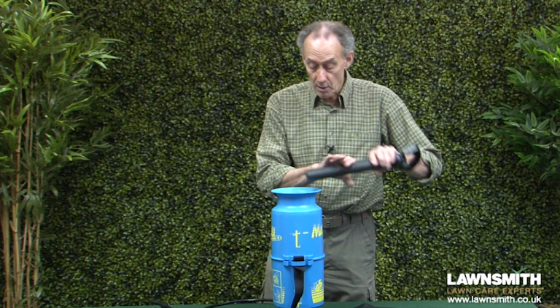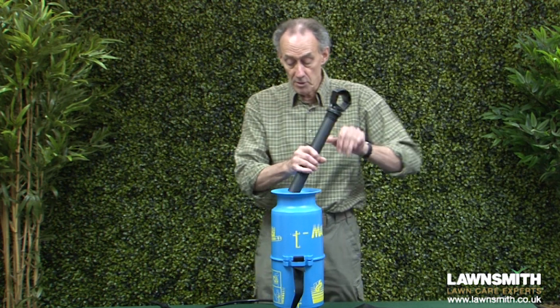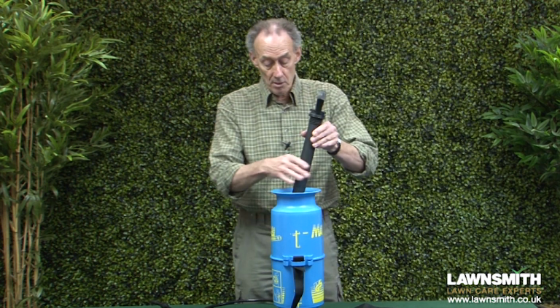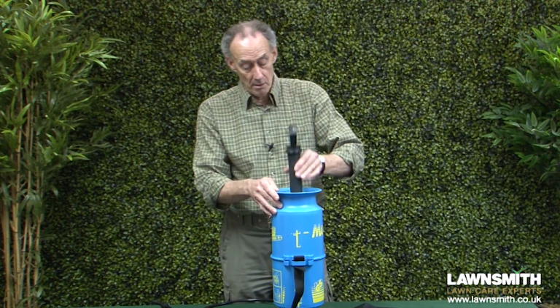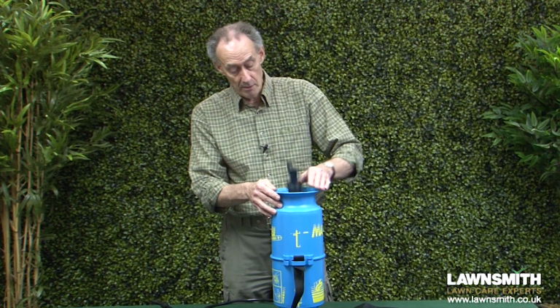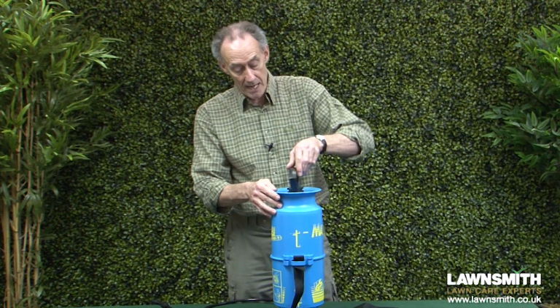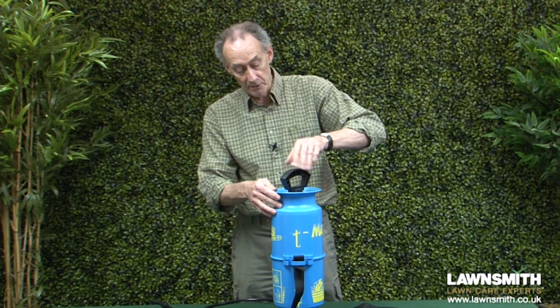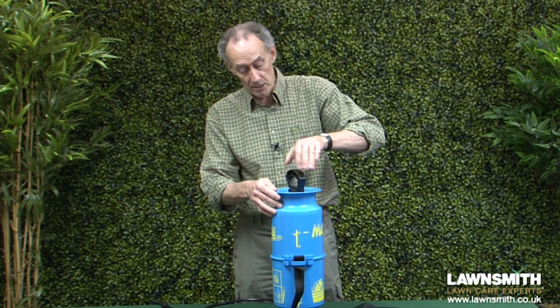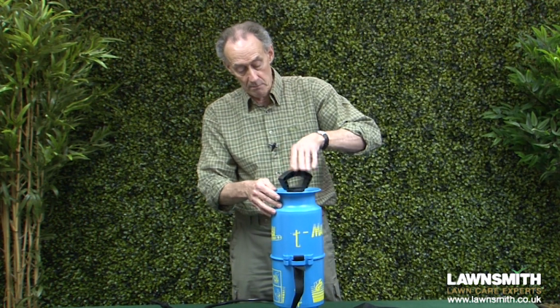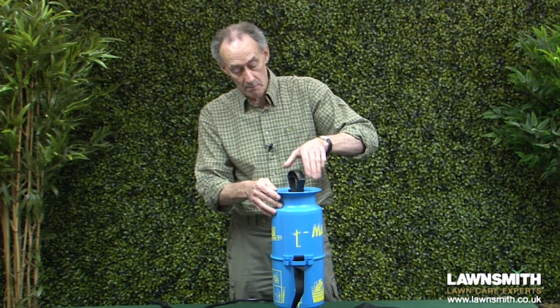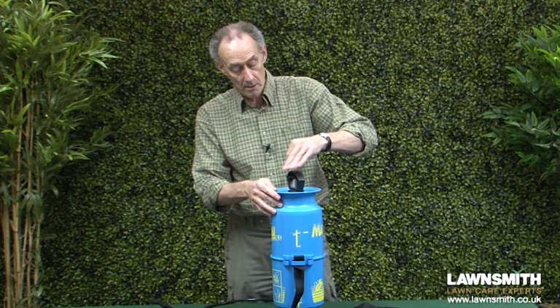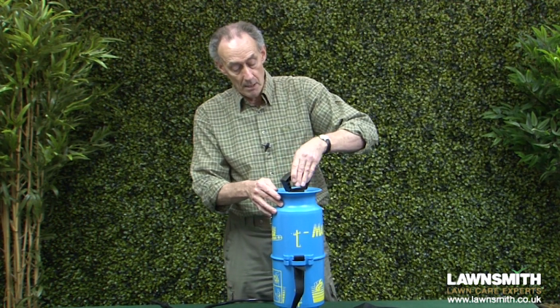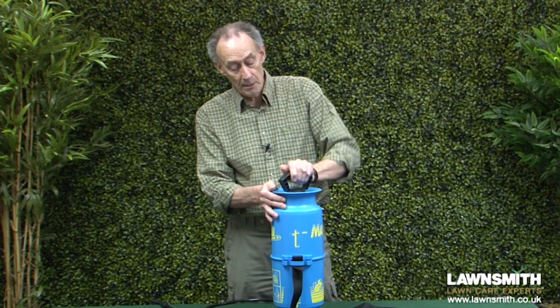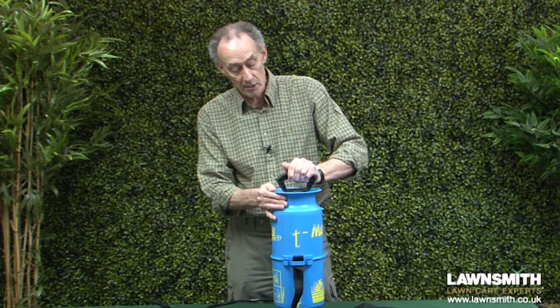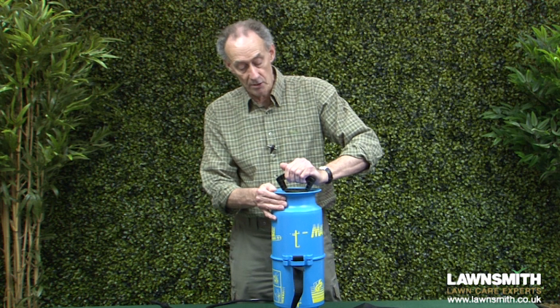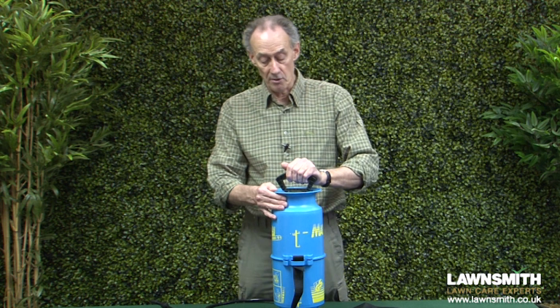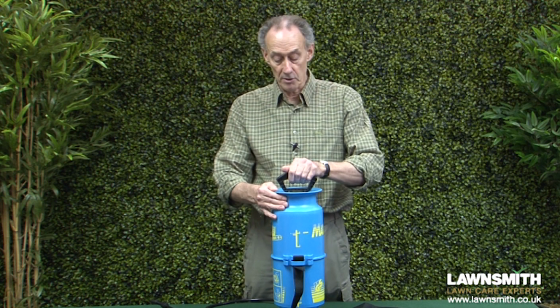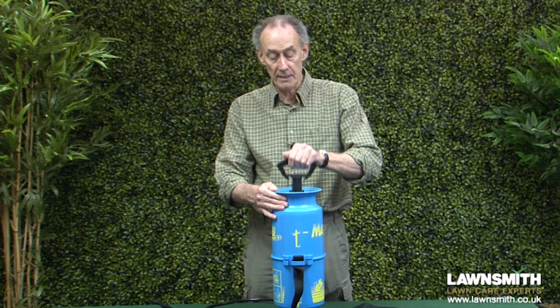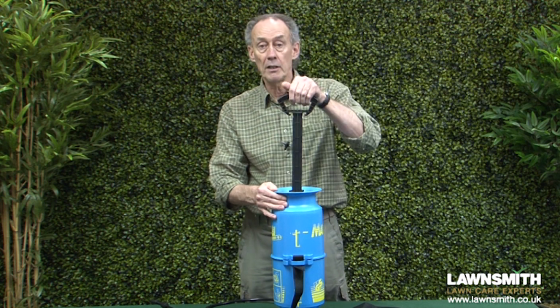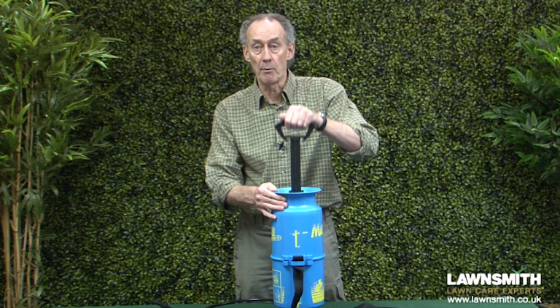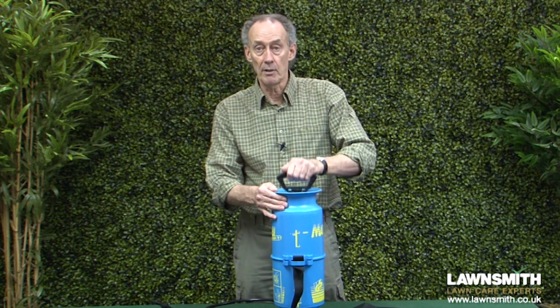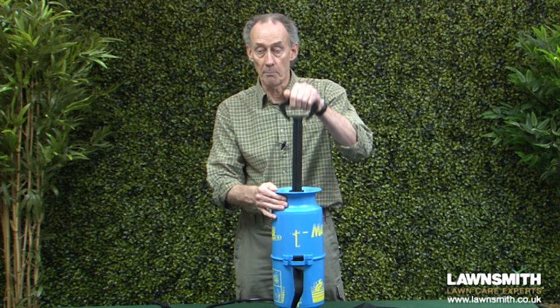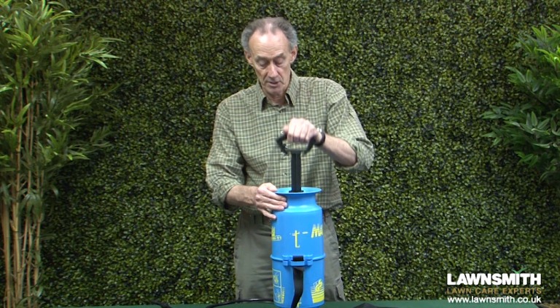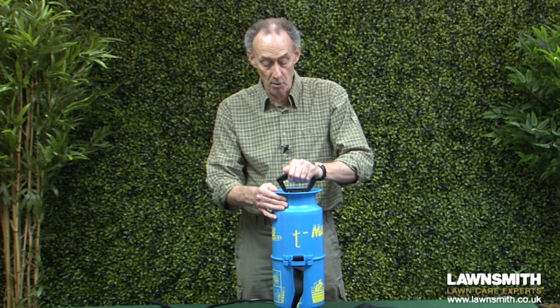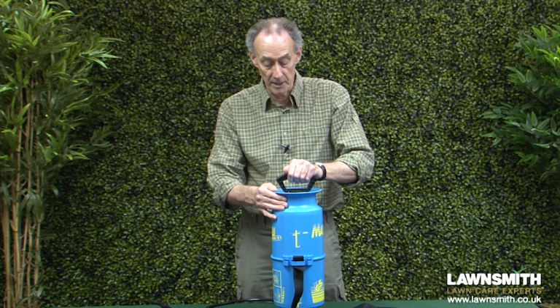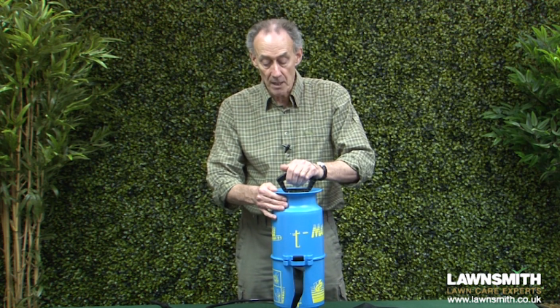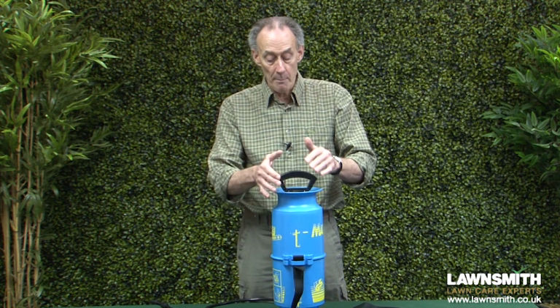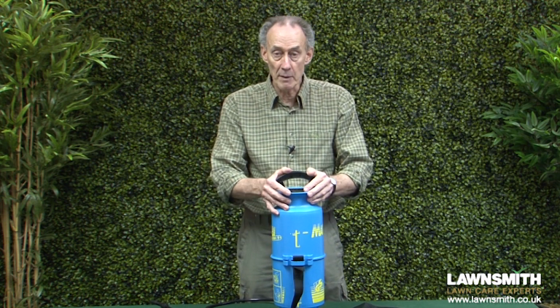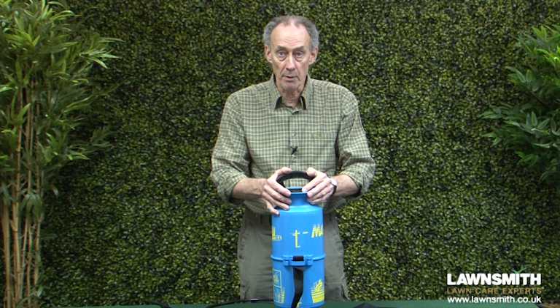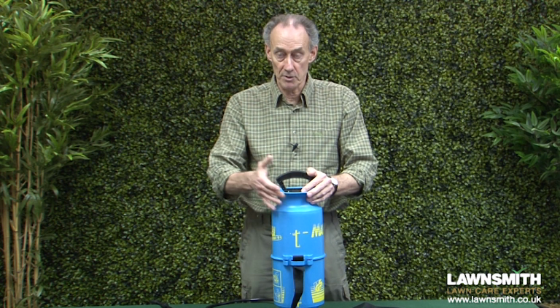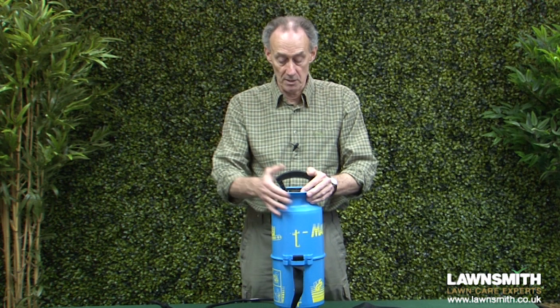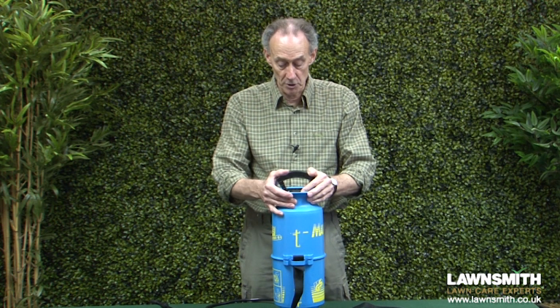Return the handle and the piston, then turn it so that it unlocks, and now we can pump and compress the whole thing. About 20 pumps is sufficient.